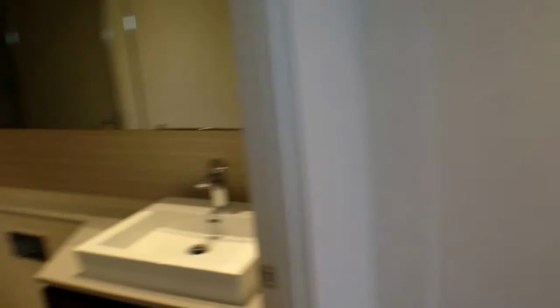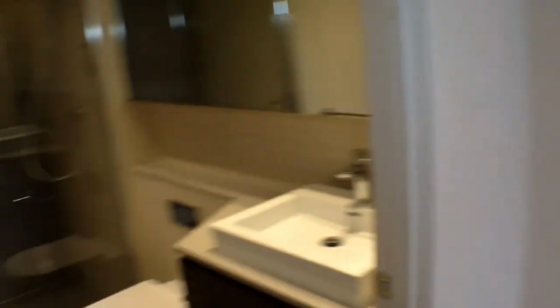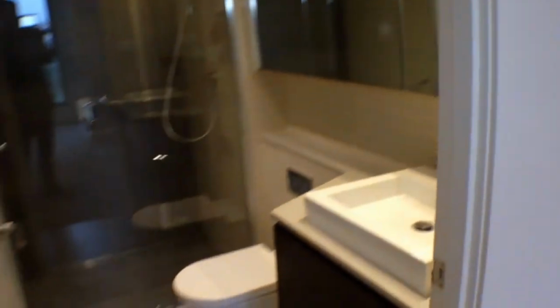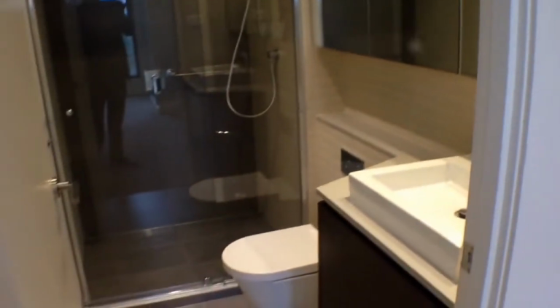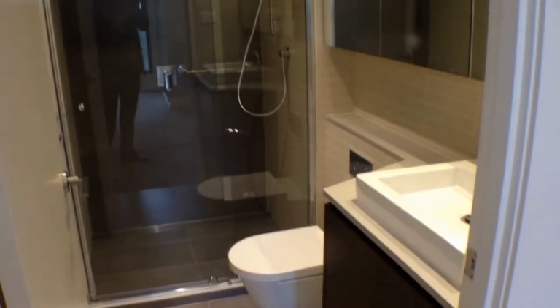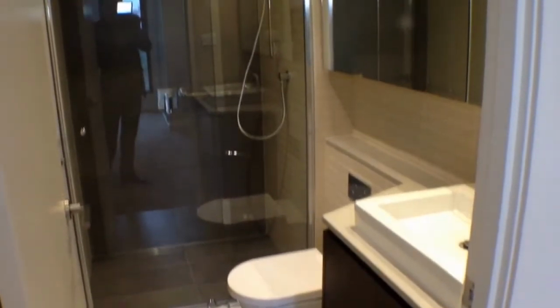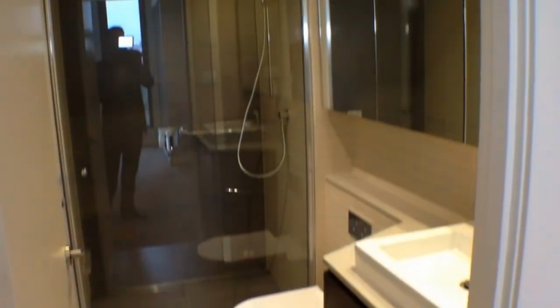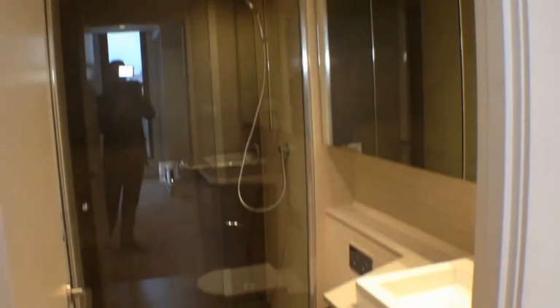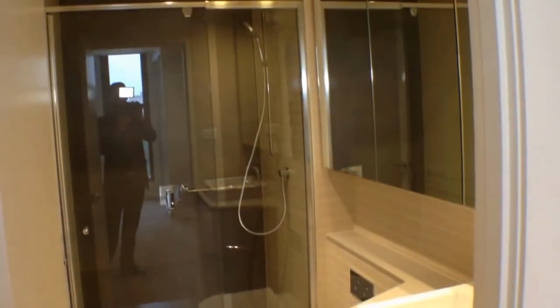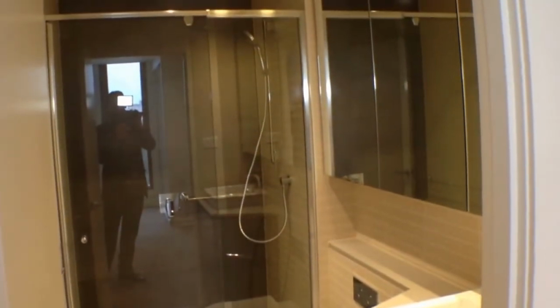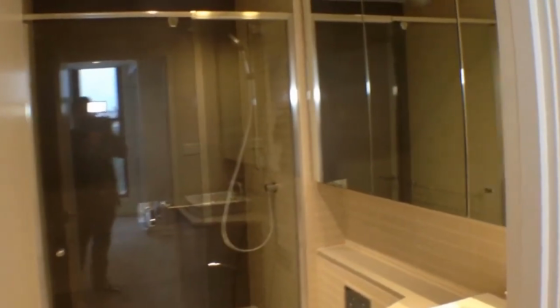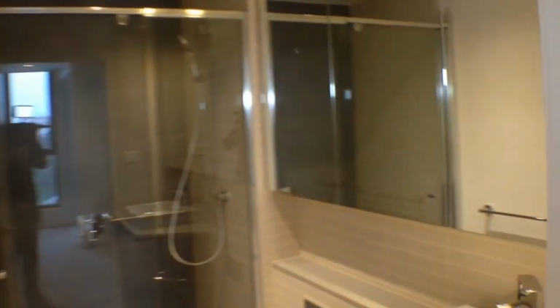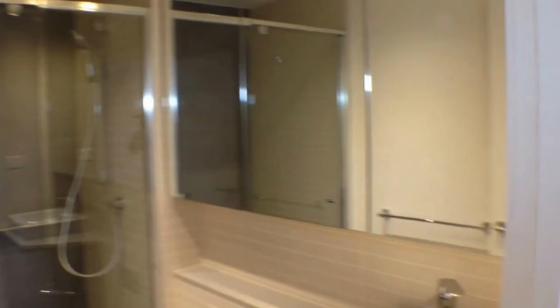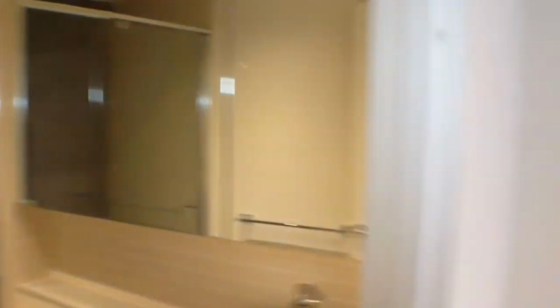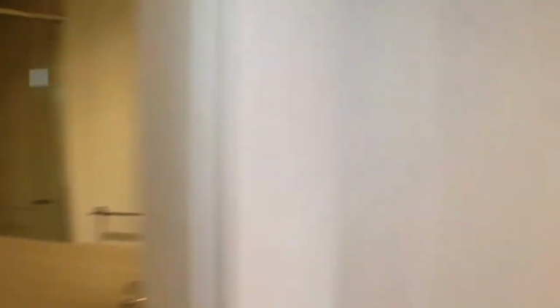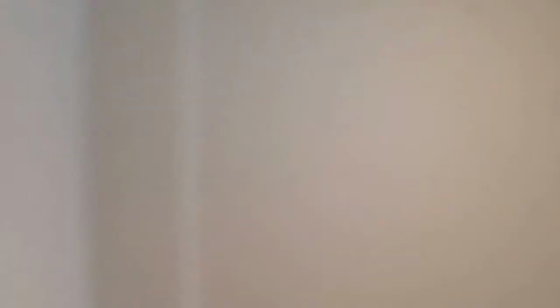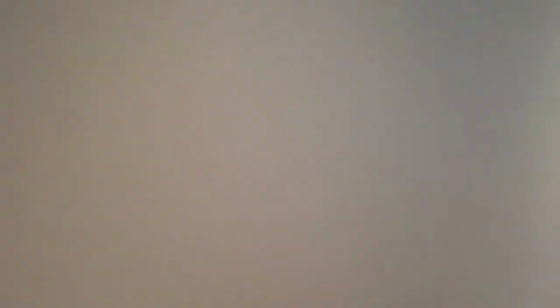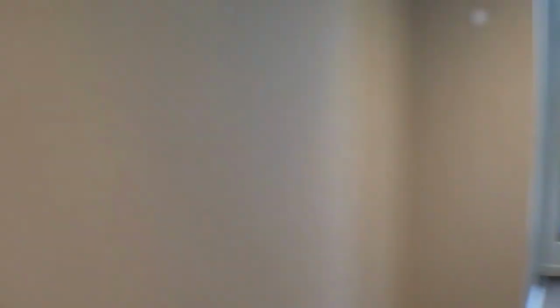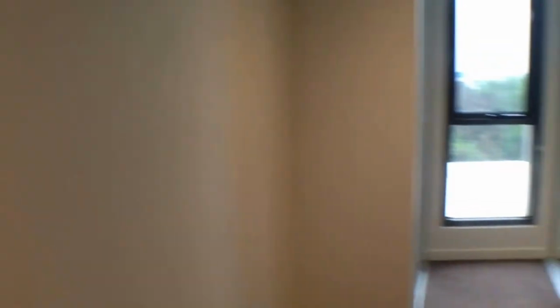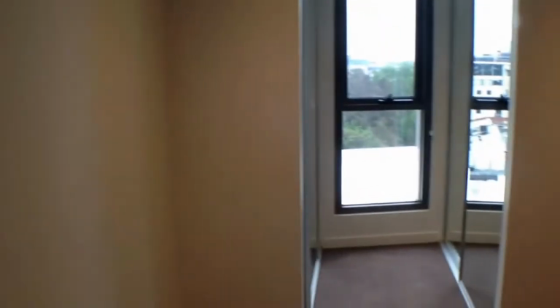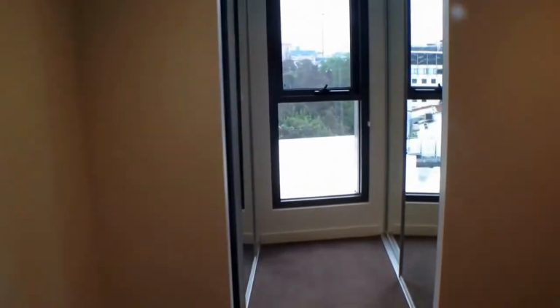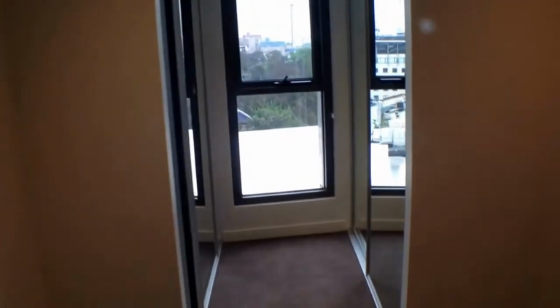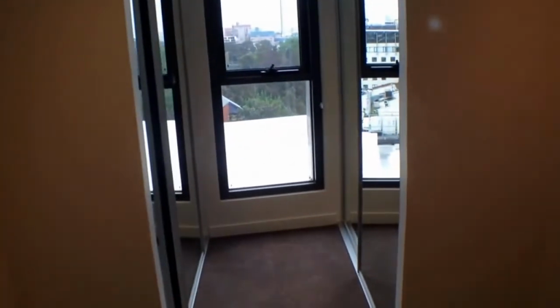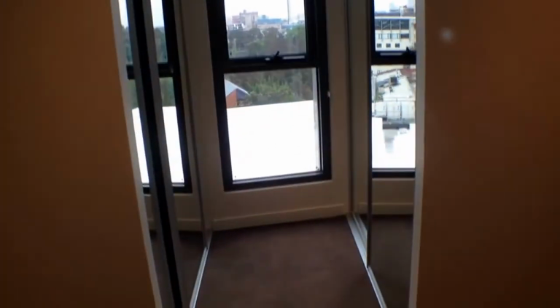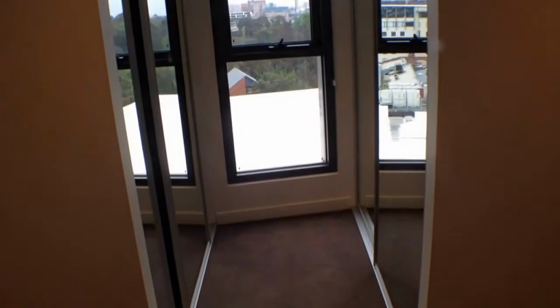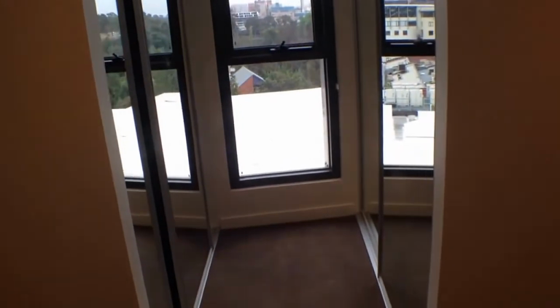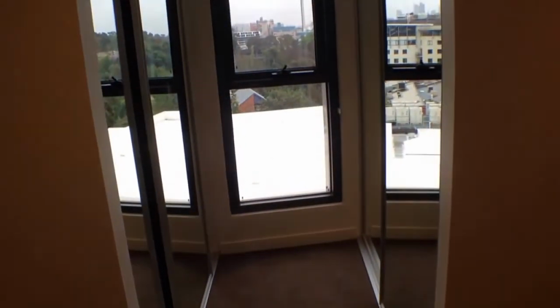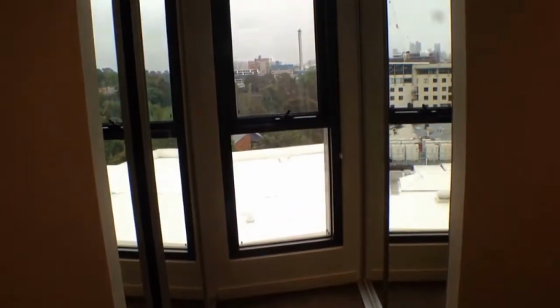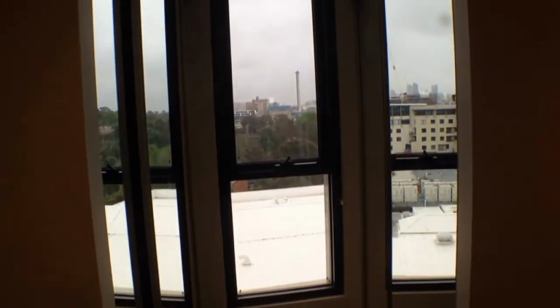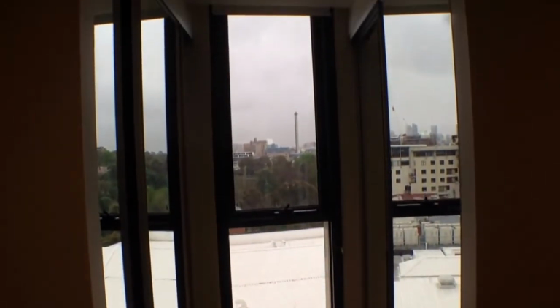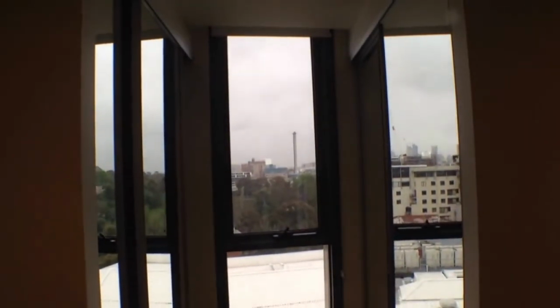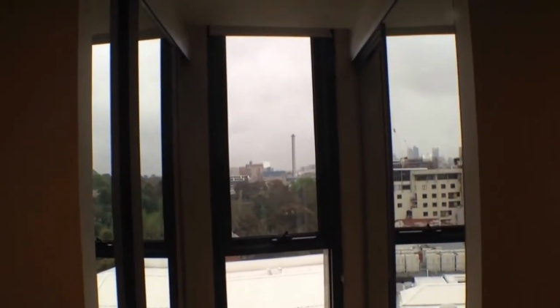Around here we've got our ensuite bathroom — once again nice and modern, with very good quality fixtures and fittings and plenty of cabinet space for all of your toiletries. We've also got a small walk-in robe over here, so plenty of room to hang all of your clothes.